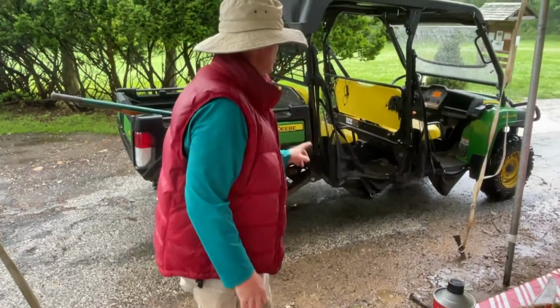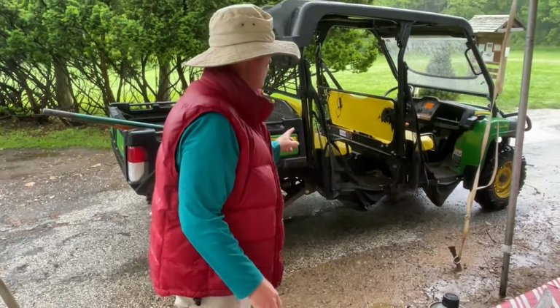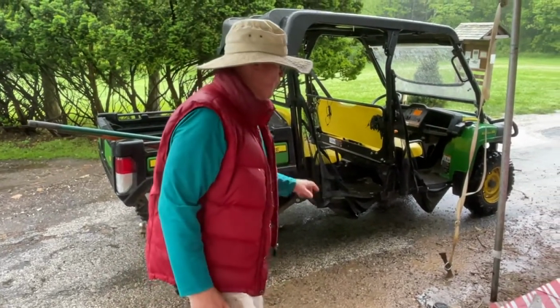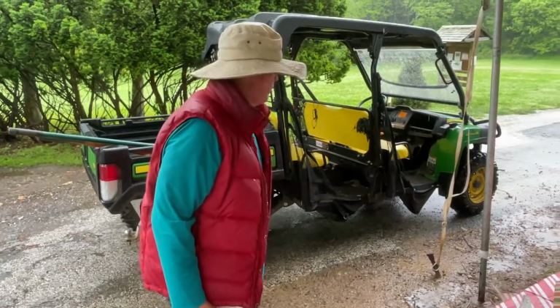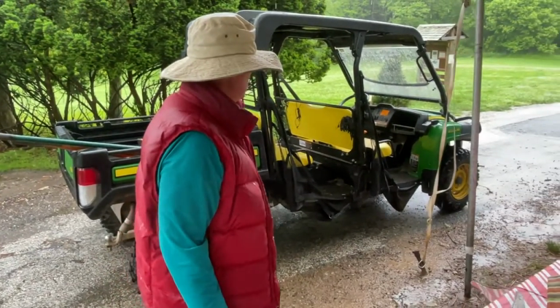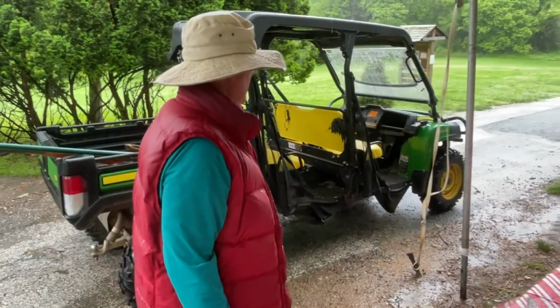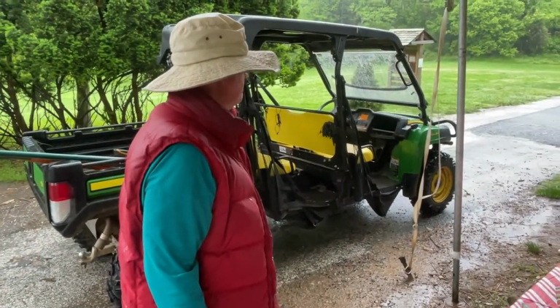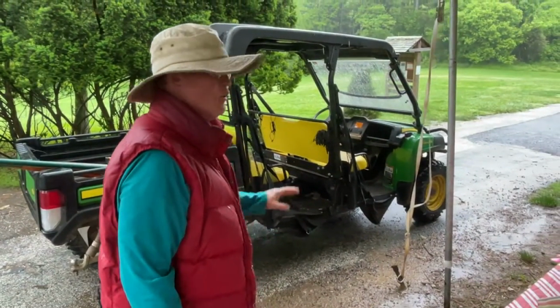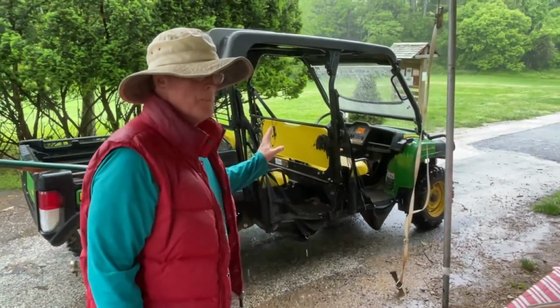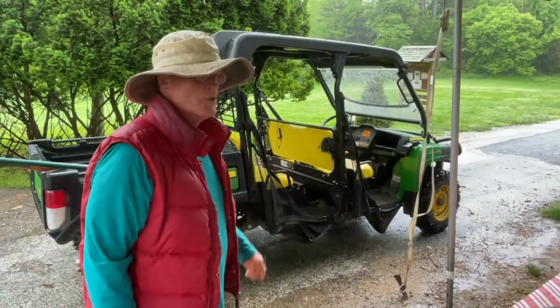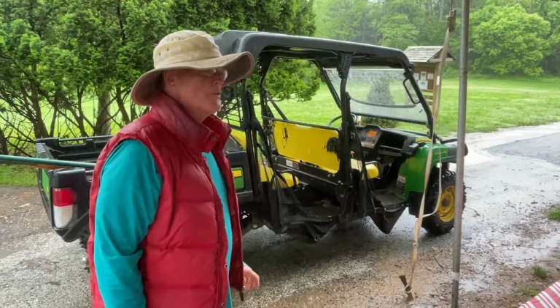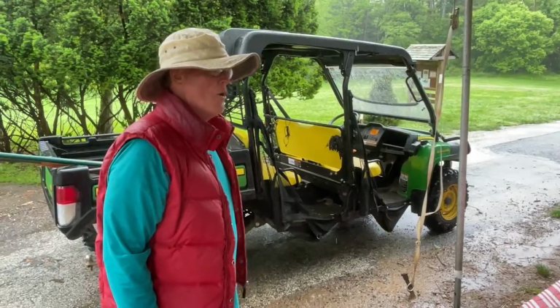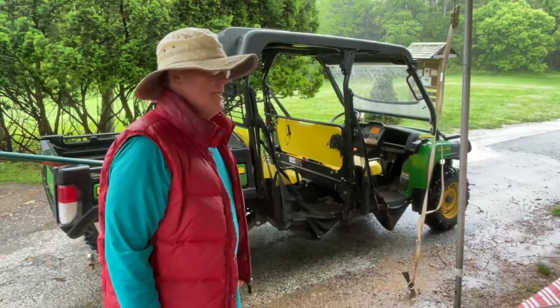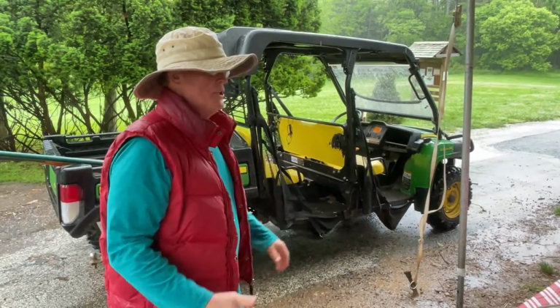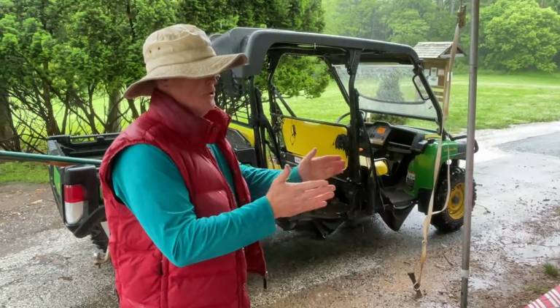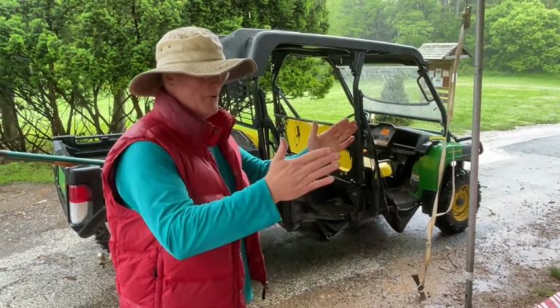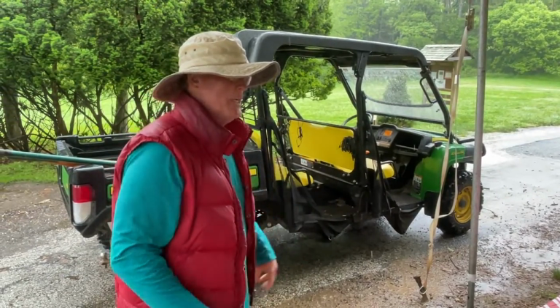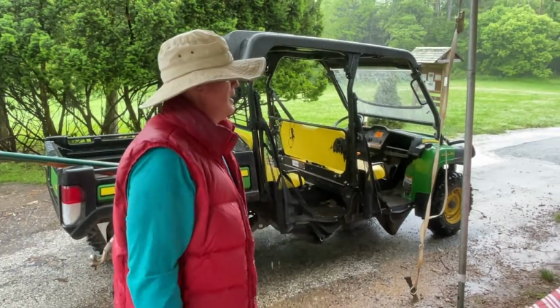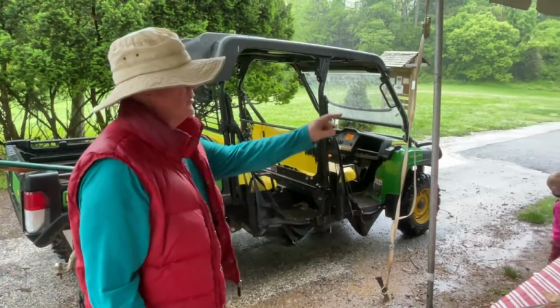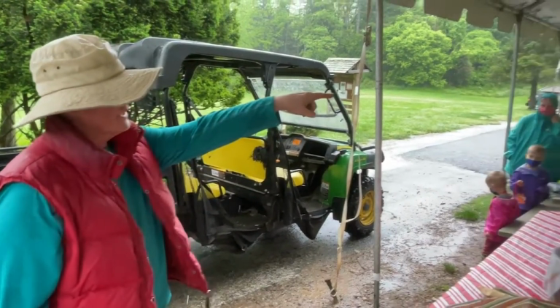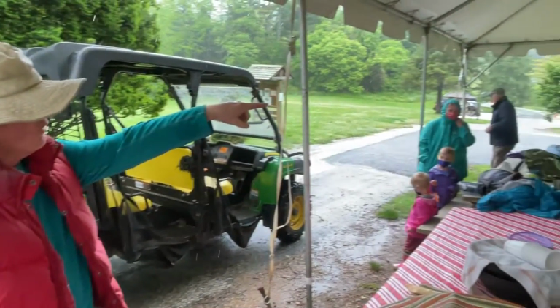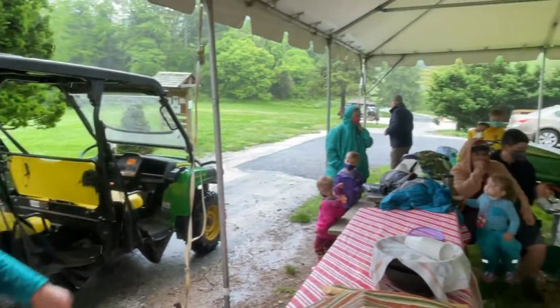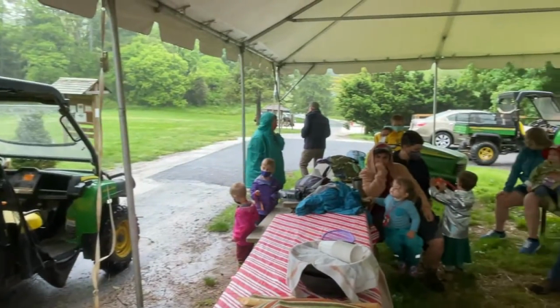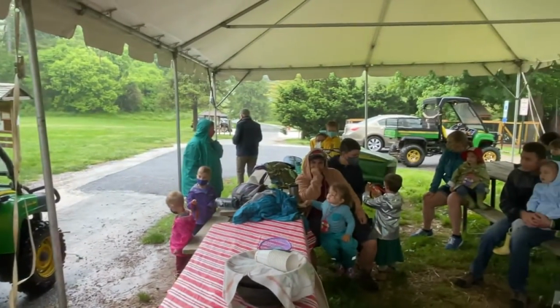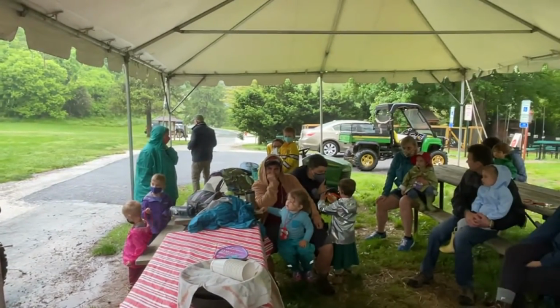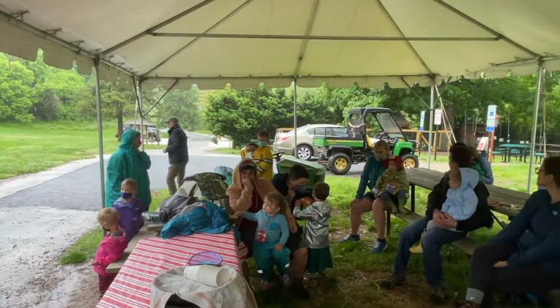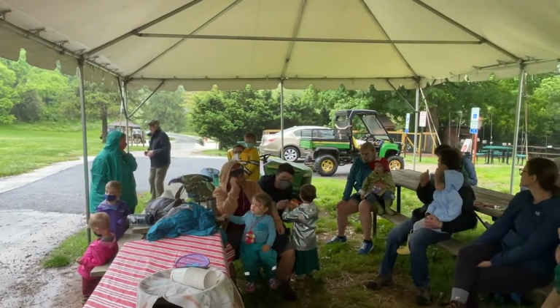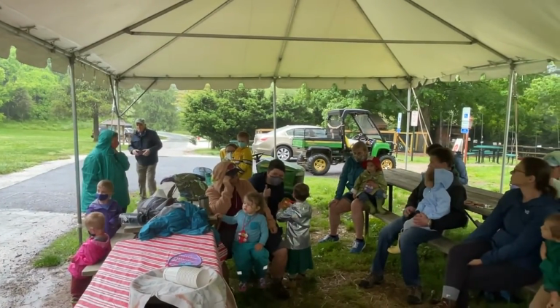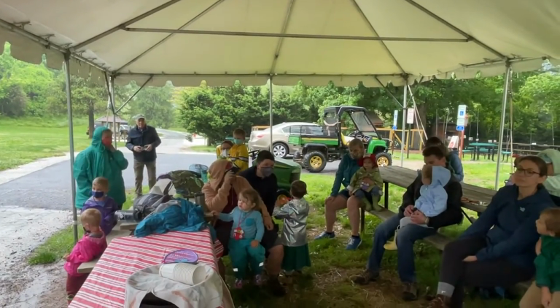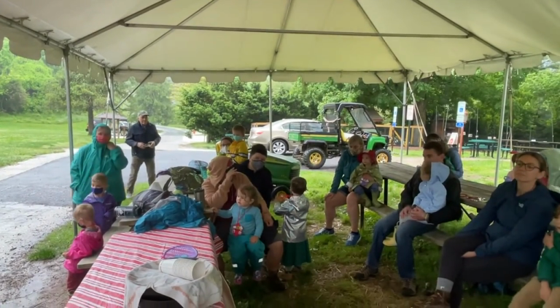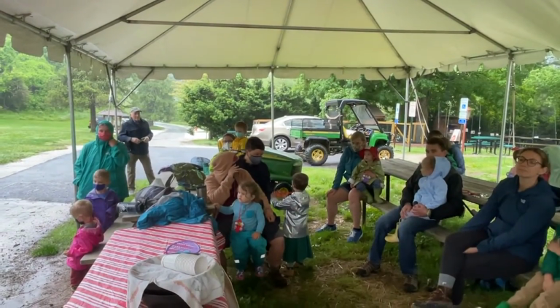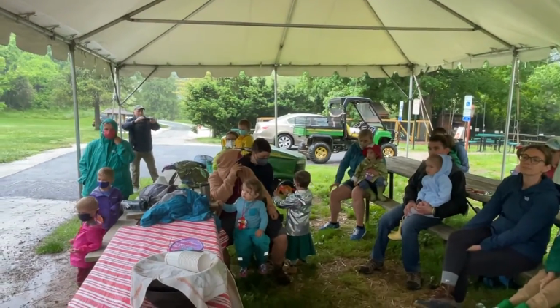This feeder holds four people. You can't go everywhere in the park because some trails are narrow and we just can't negotiate around the trees. The smaller gator is the oldest one — it has the same setup, and it might be wonderful to put the trailer on.